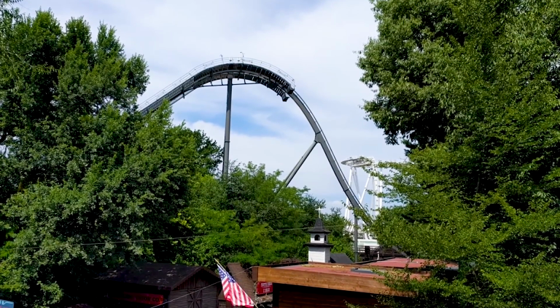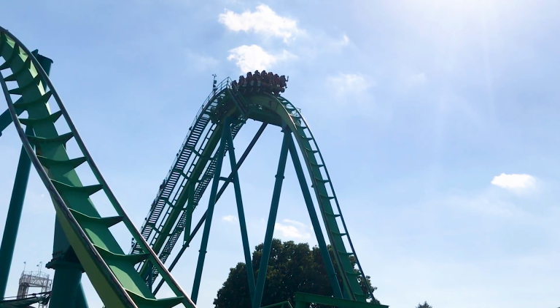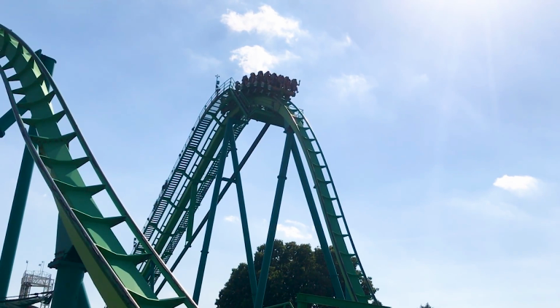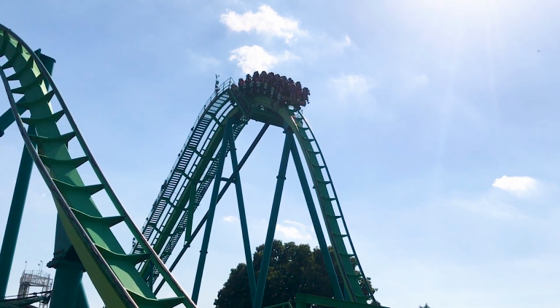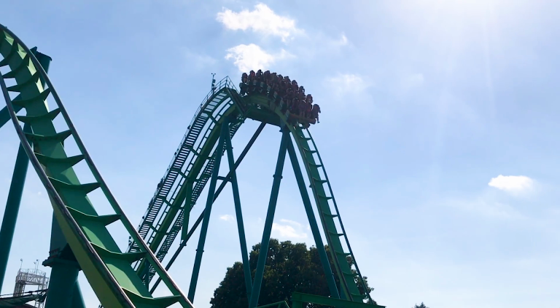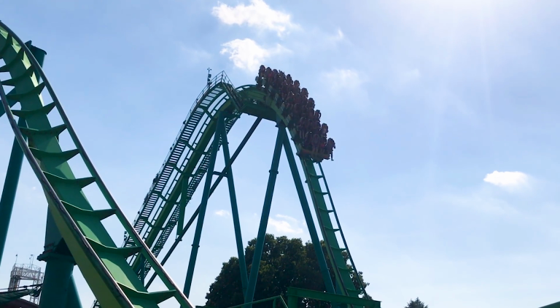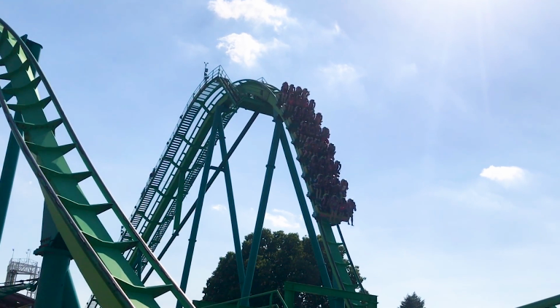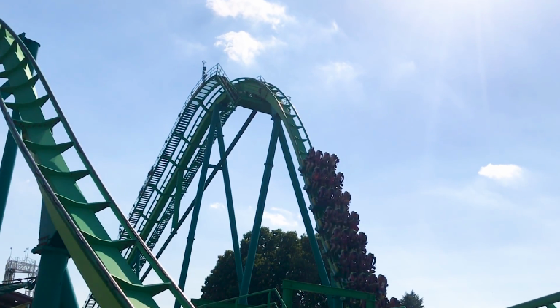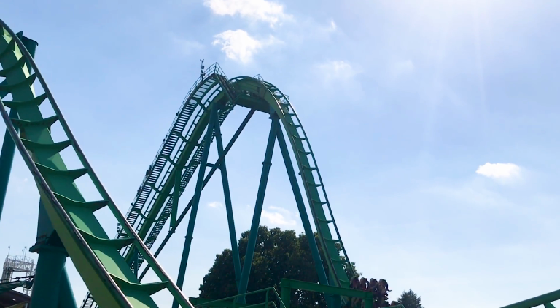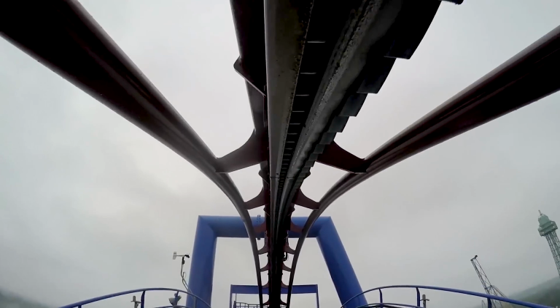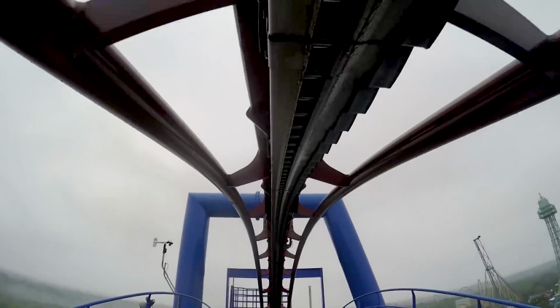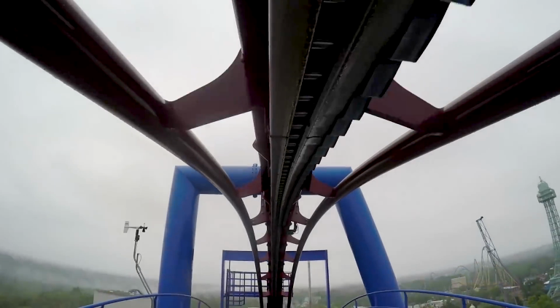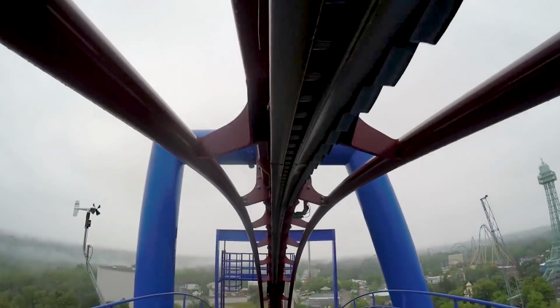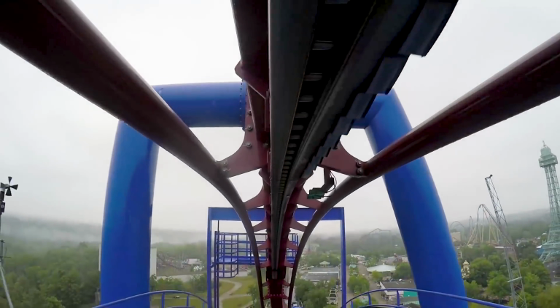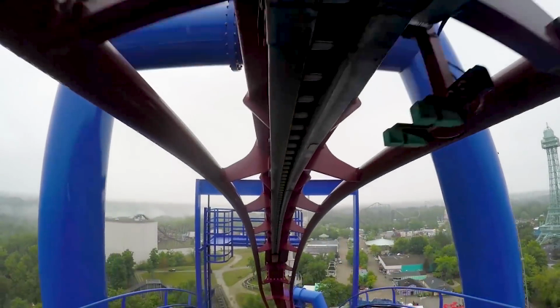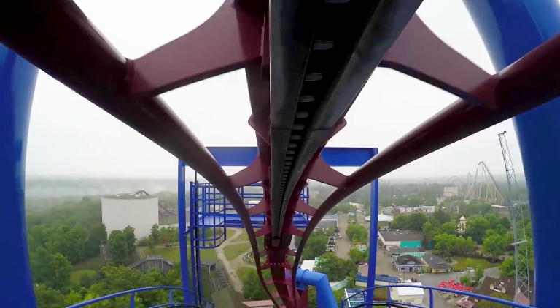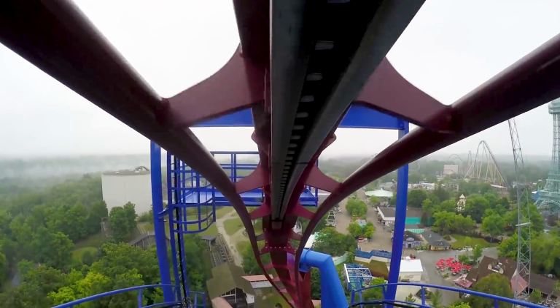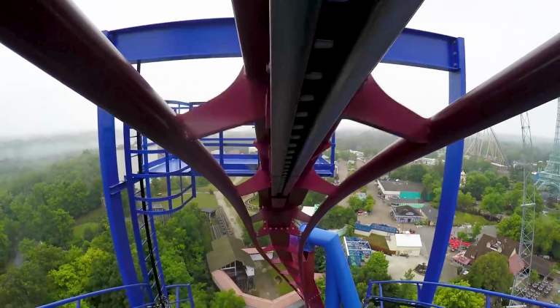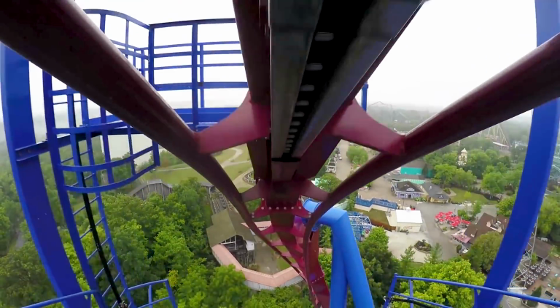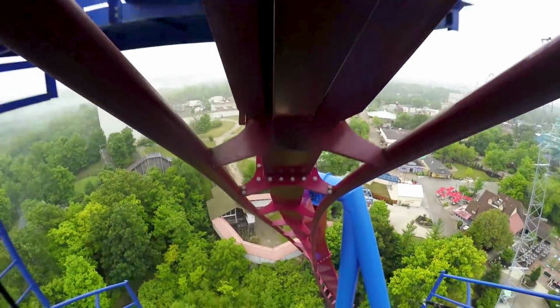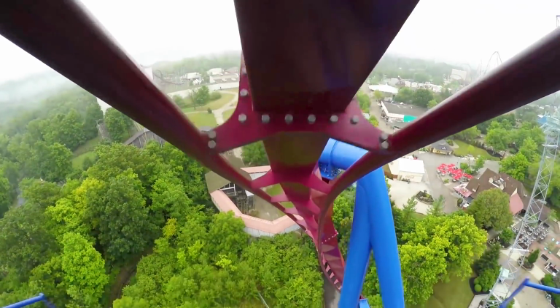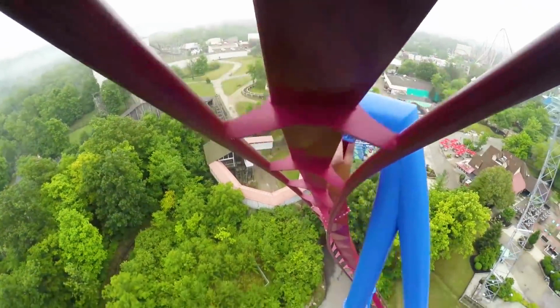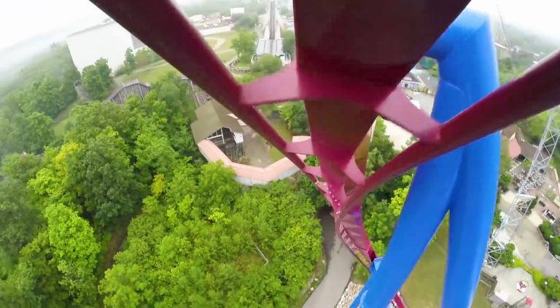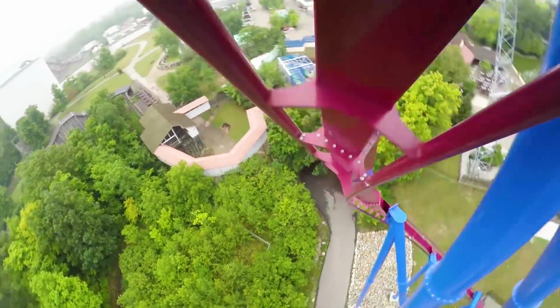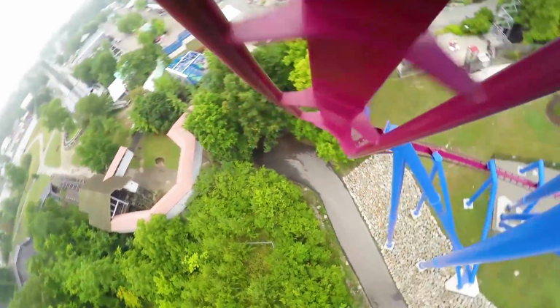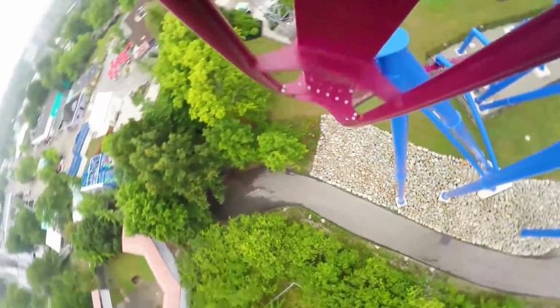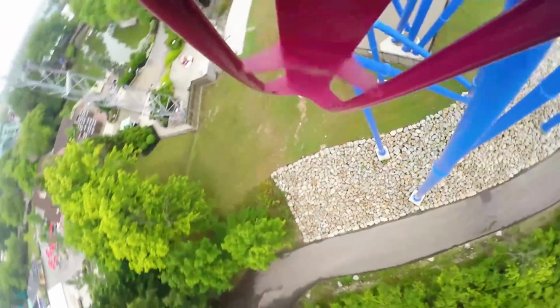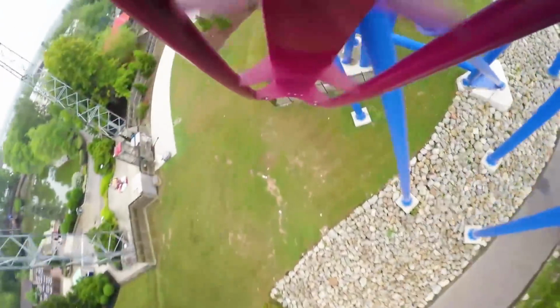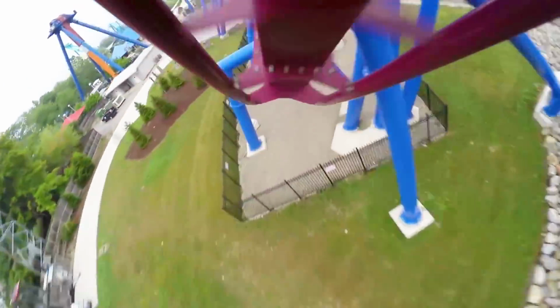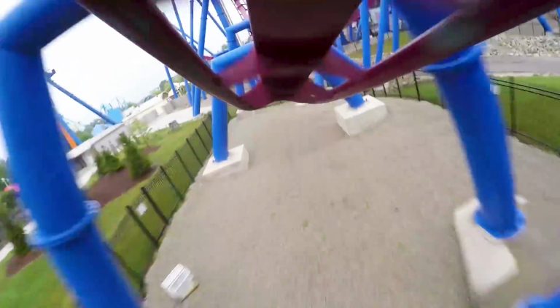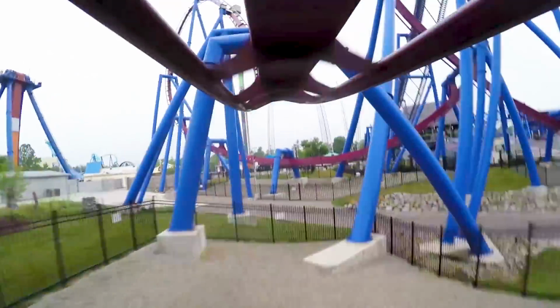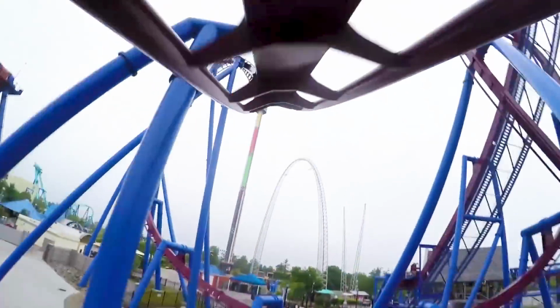As the trains crest the hill, the chain dog disengages from the chain. To ensure that the train will roll over the top of the ascent, the chain goes beyond the apex of the hill. At this point, the chain dog will disengage, and the guests will begin to enjoy their ride.